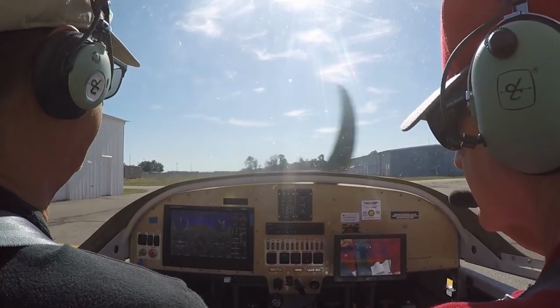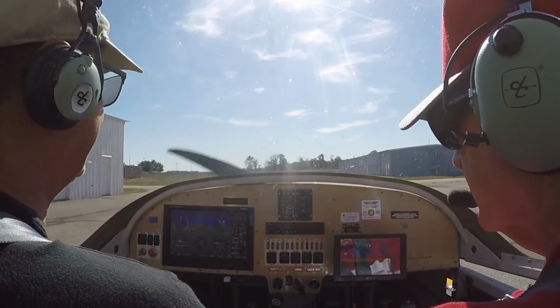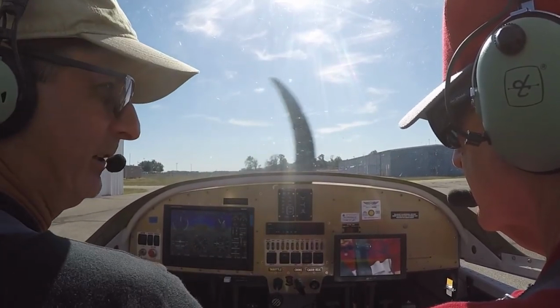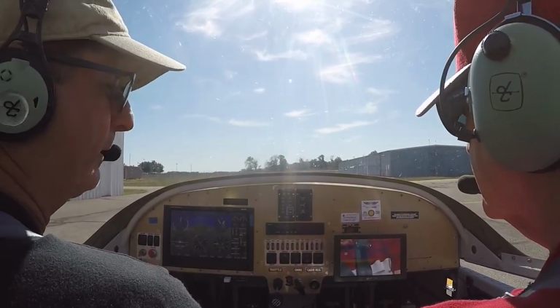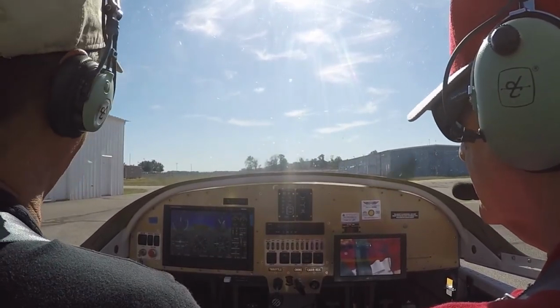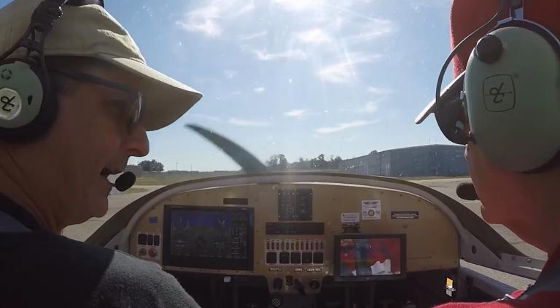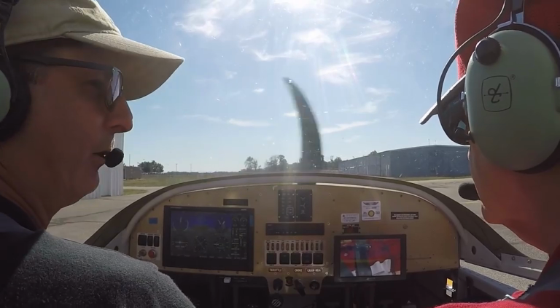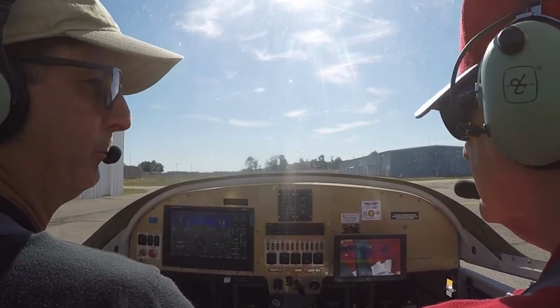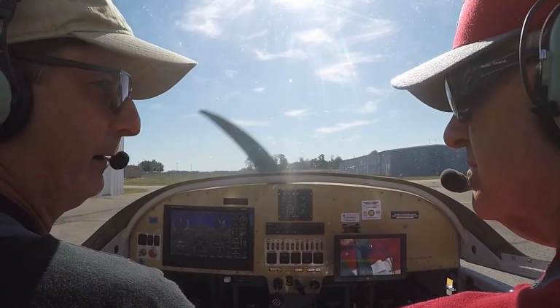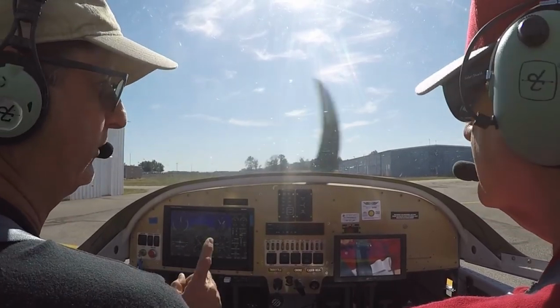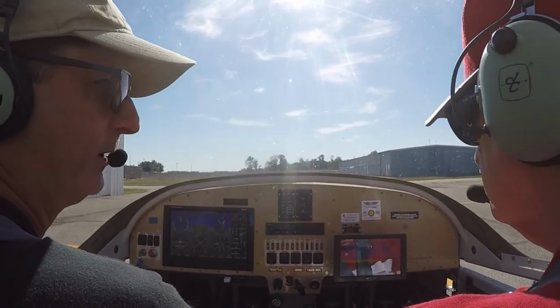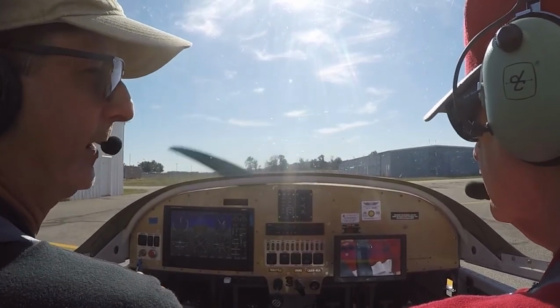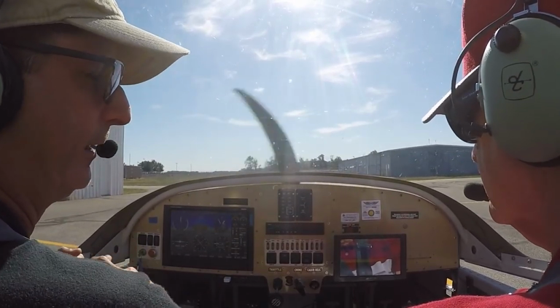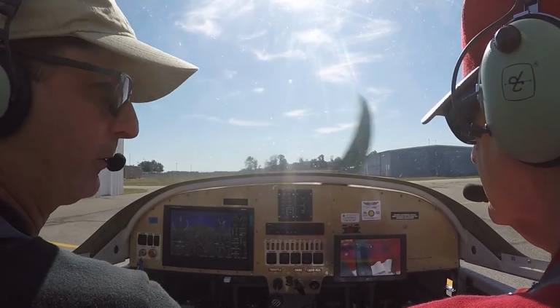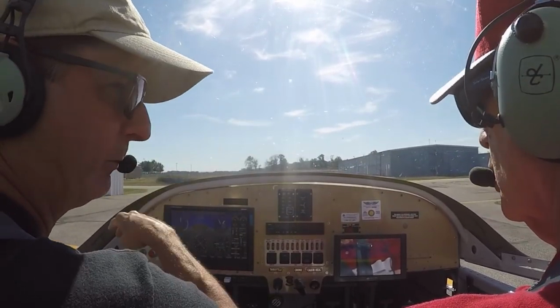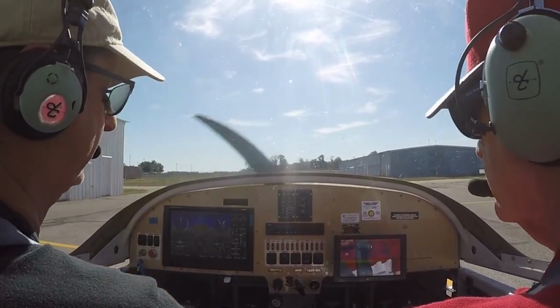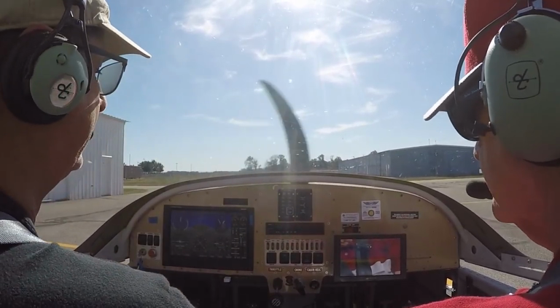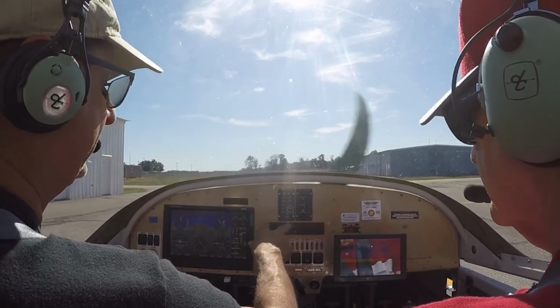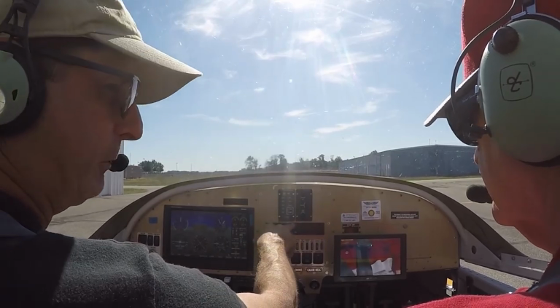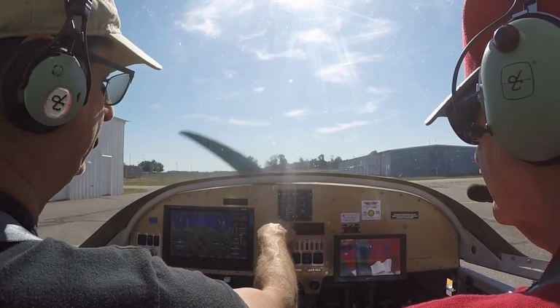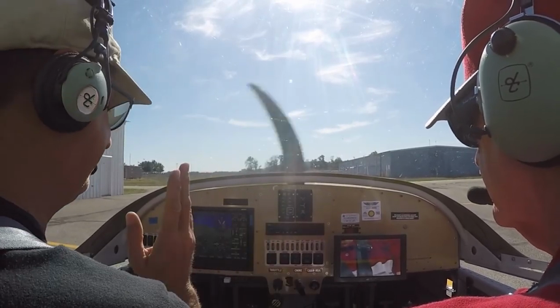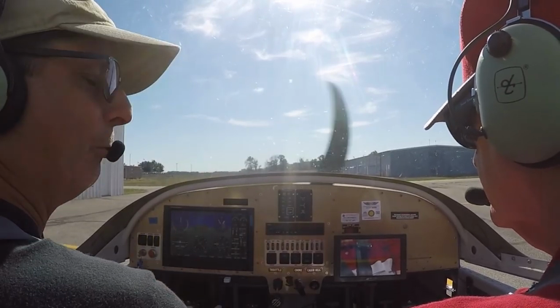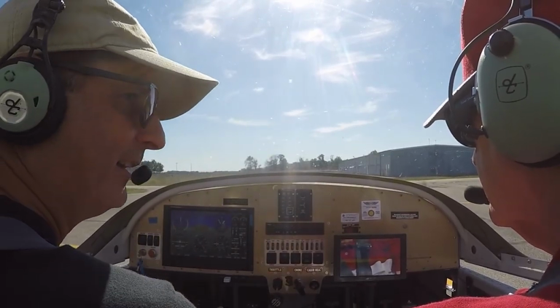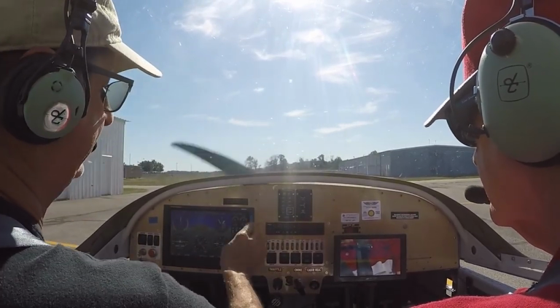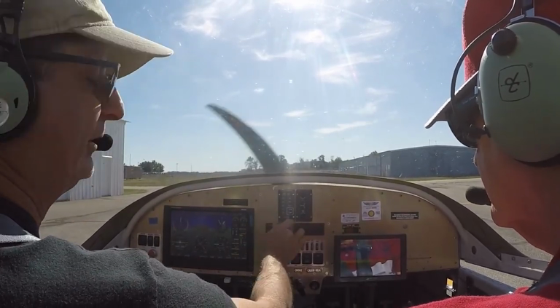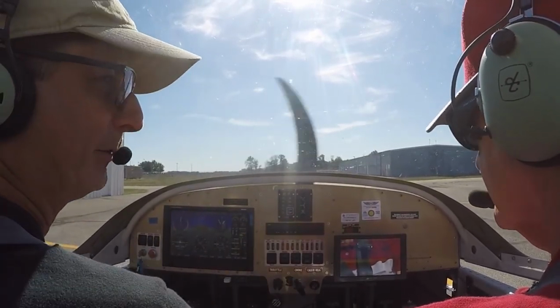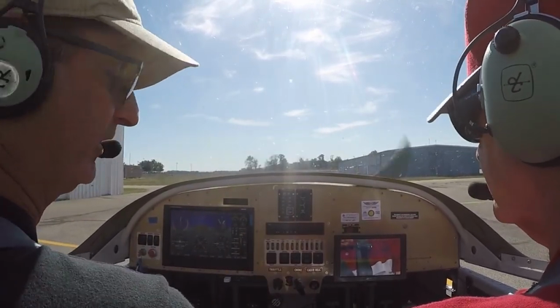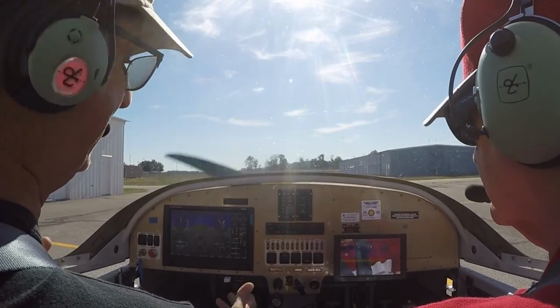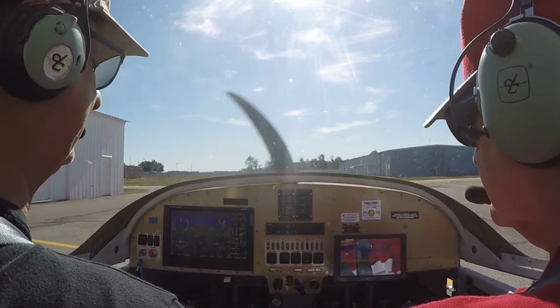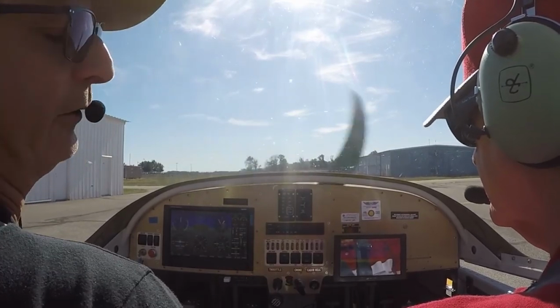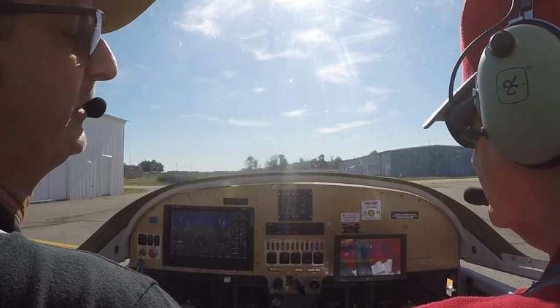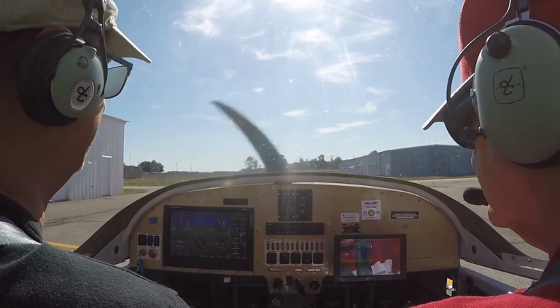We have two frequencies here. There's one guy in the tower but he does both jobs — he's the ground controller and the air traffic controller. They have separate frequencies, and even though it's the one guy doing it, you have to use the separate frequencies. That's policy or law — you just have to do it.